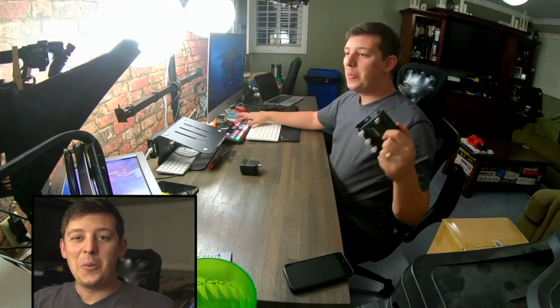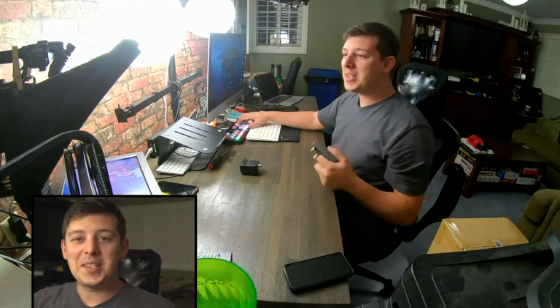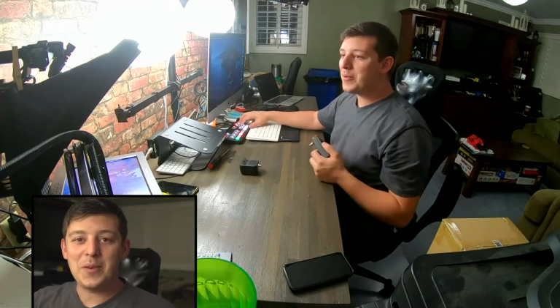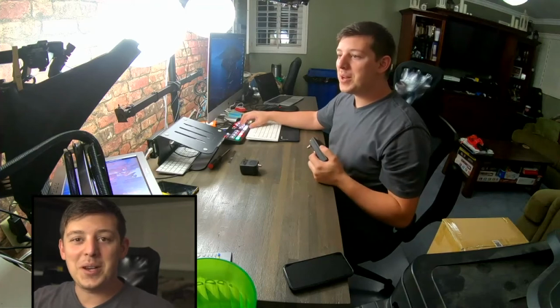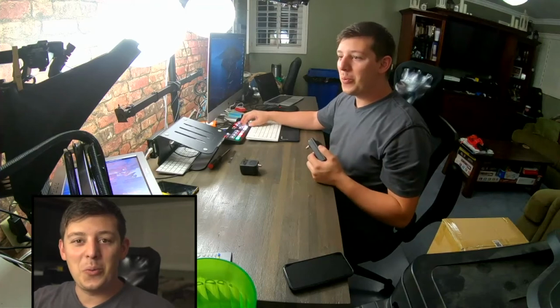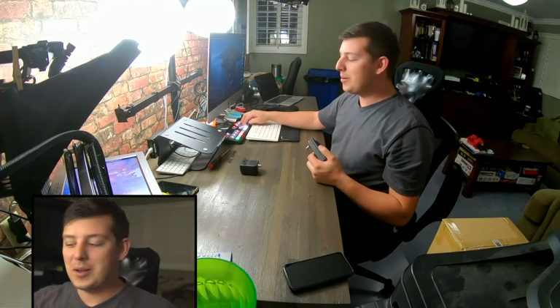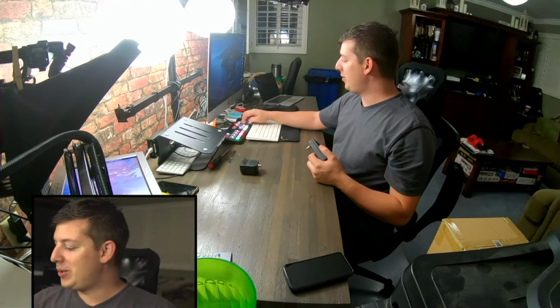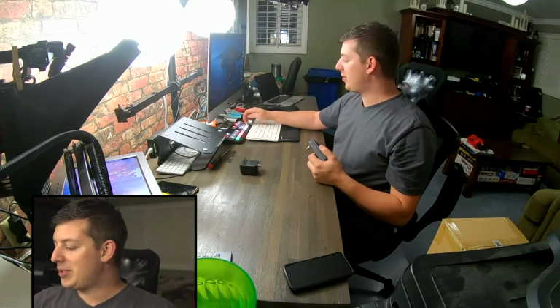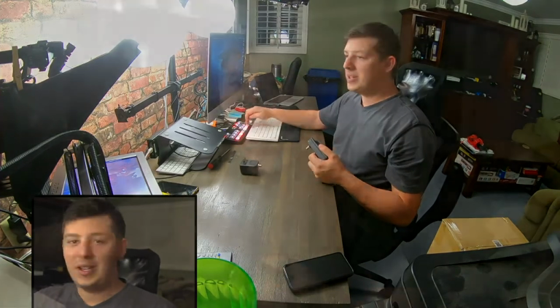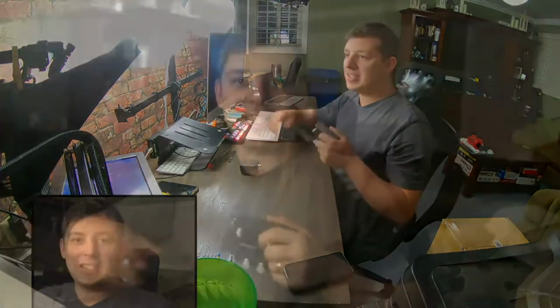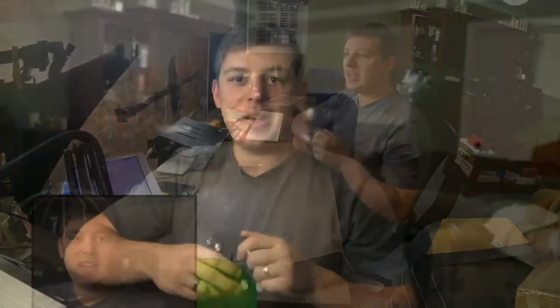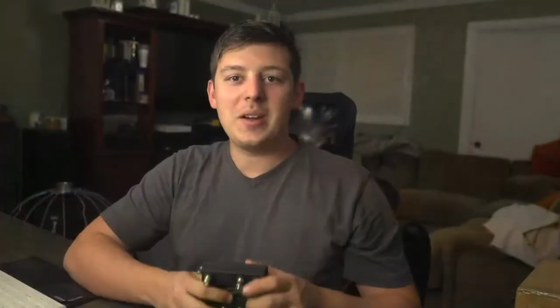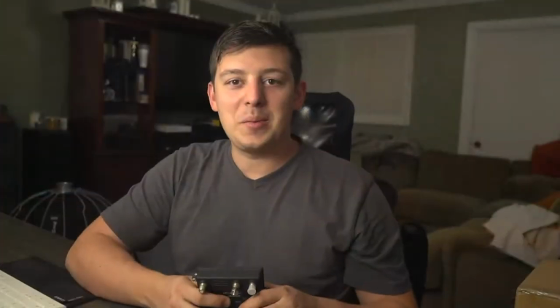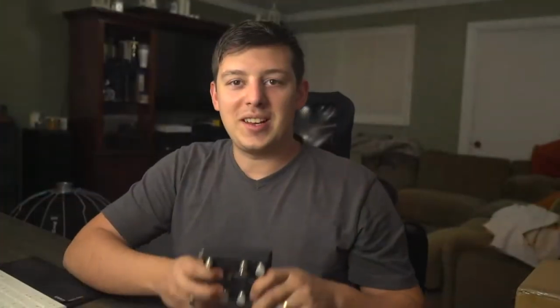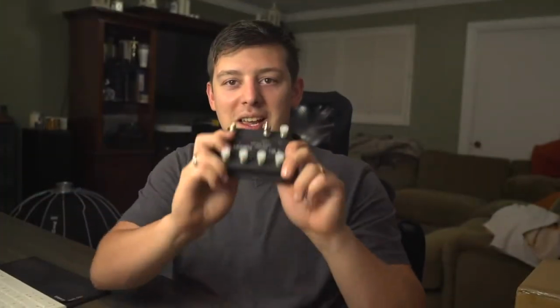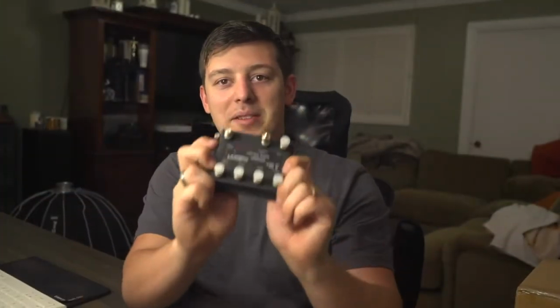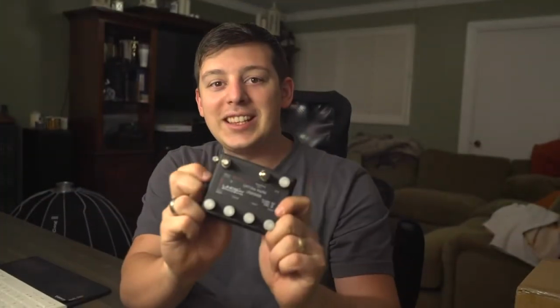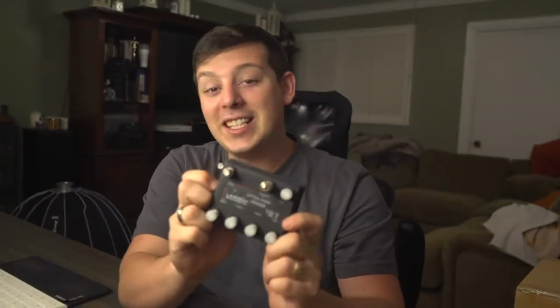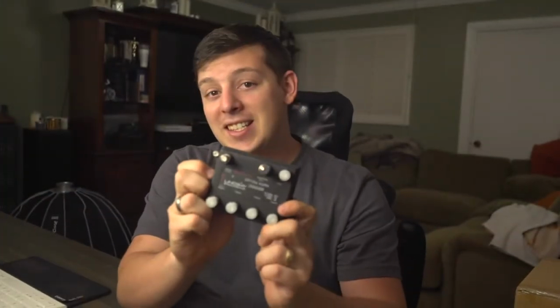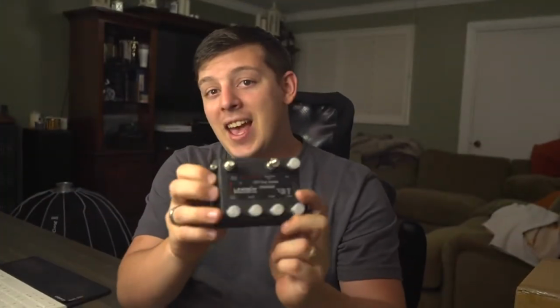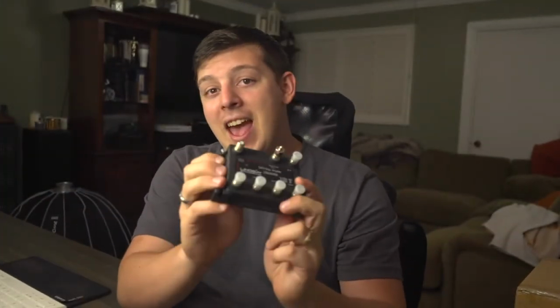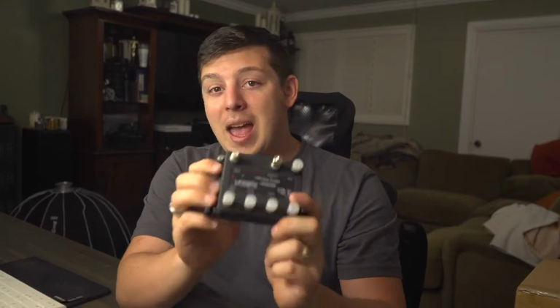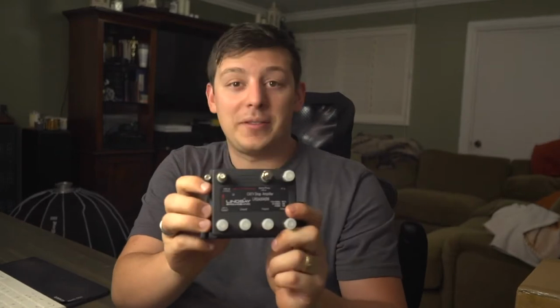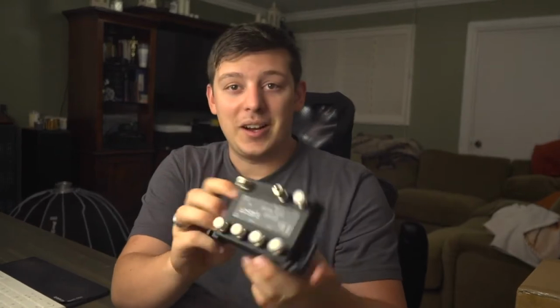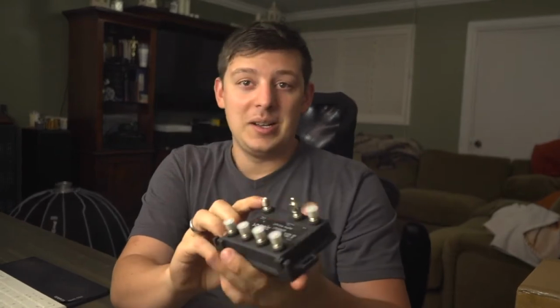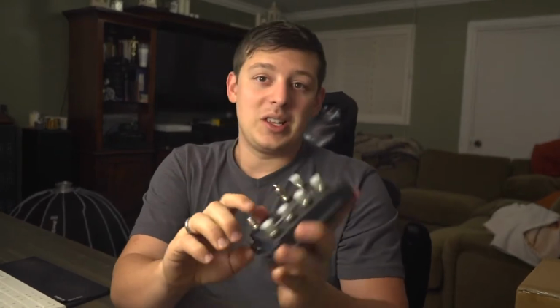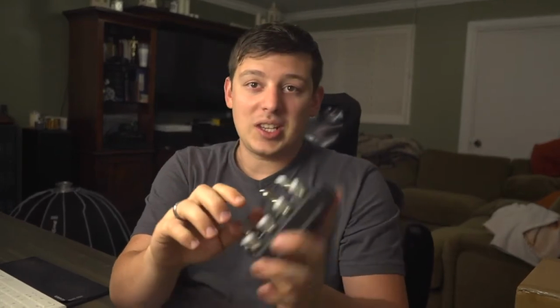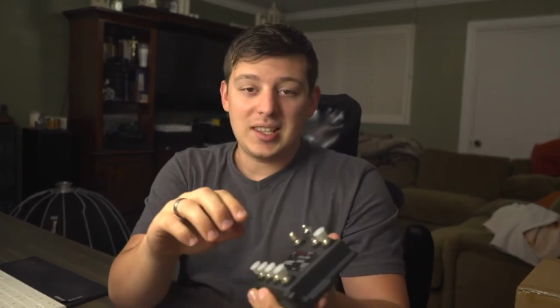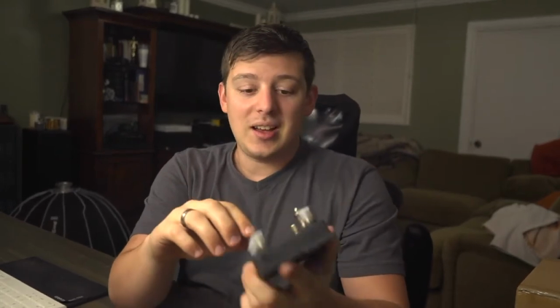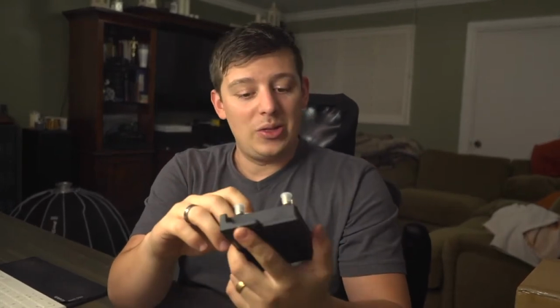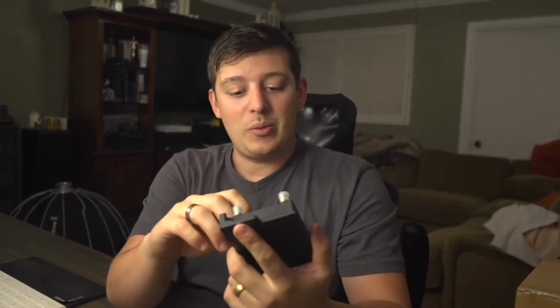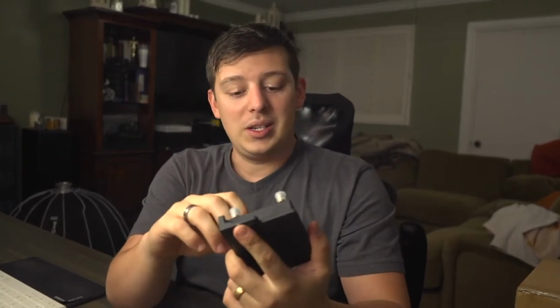What's up everybody? Welcome to the studio. Today we are going to be talking about the Lindsay amplifier. So let's check this thing out and look at what it can do.